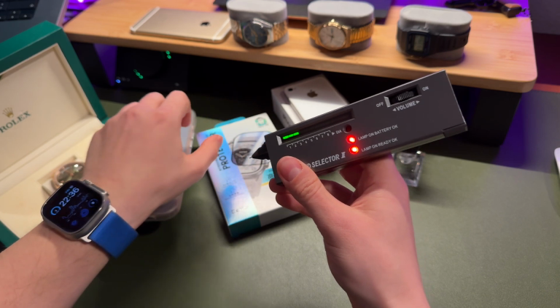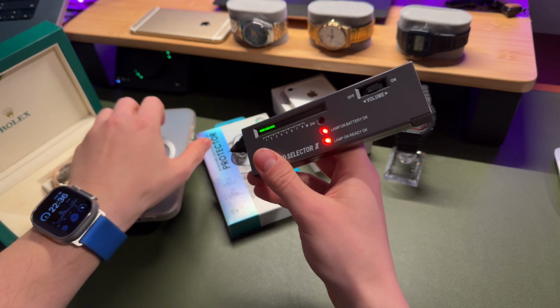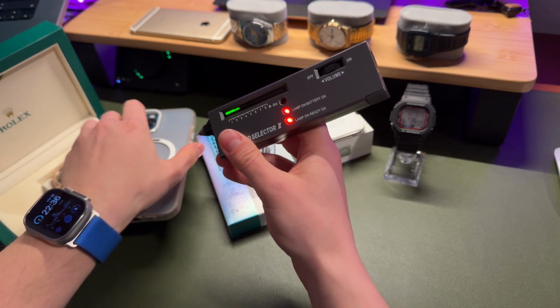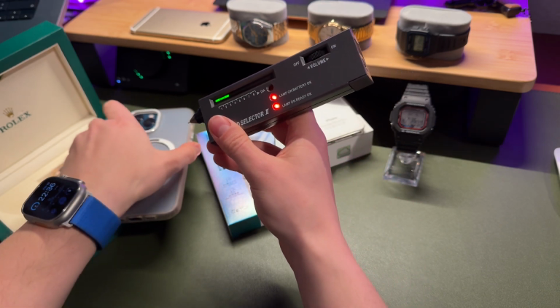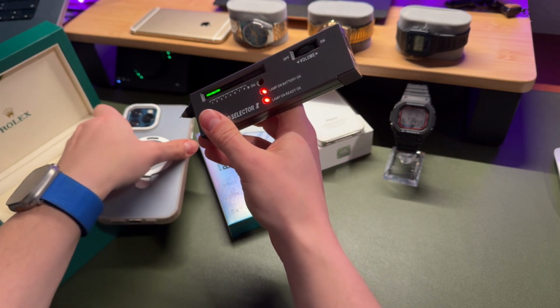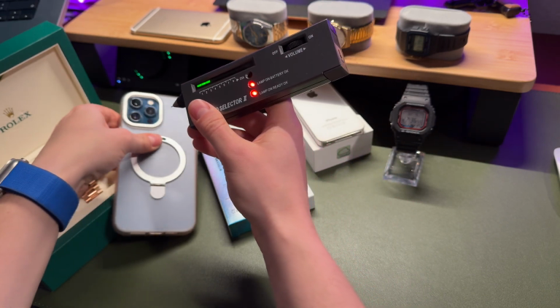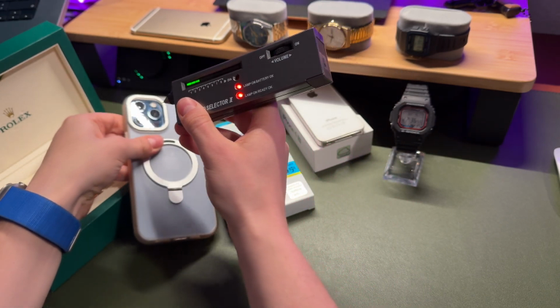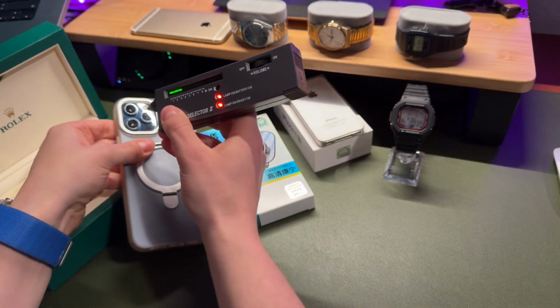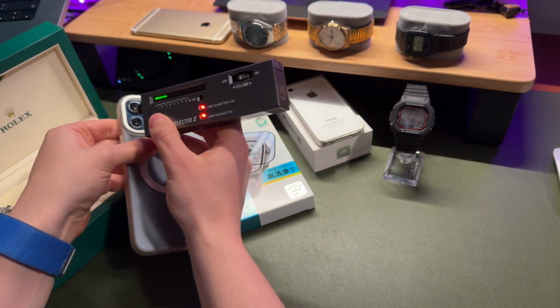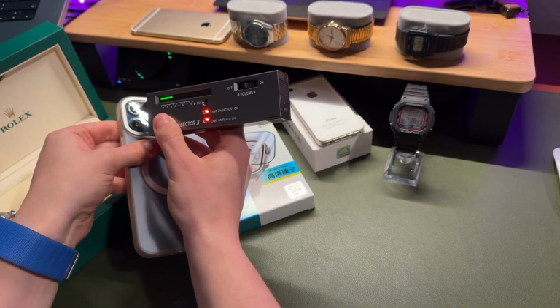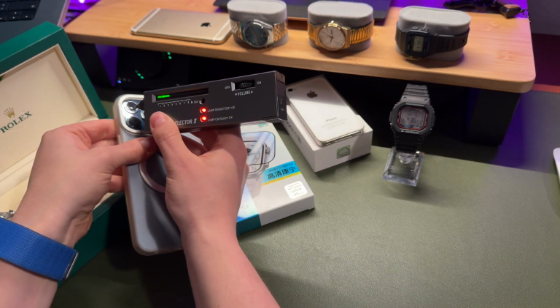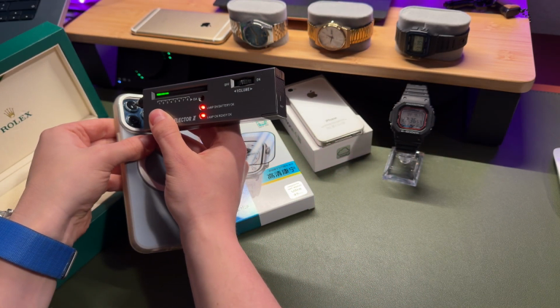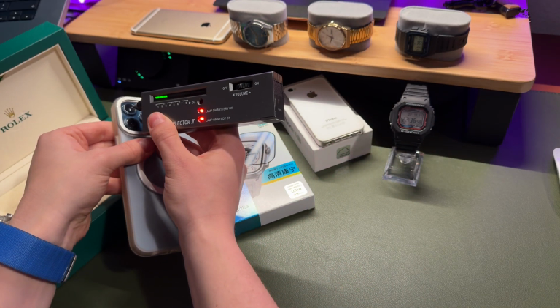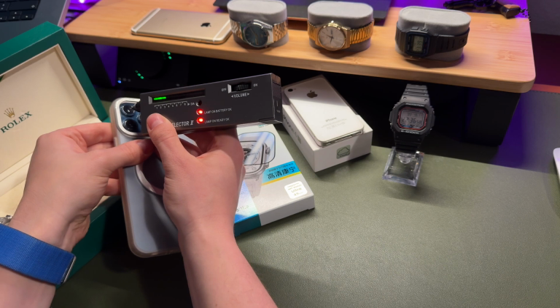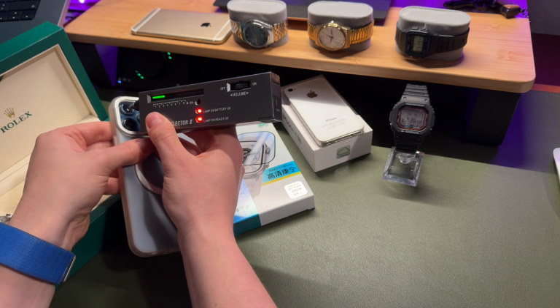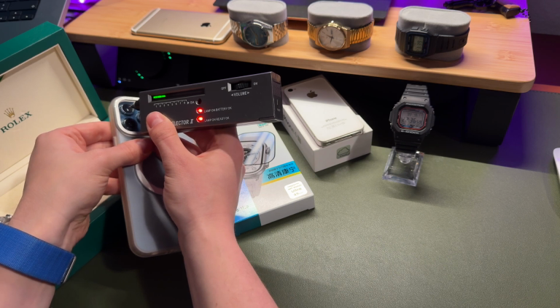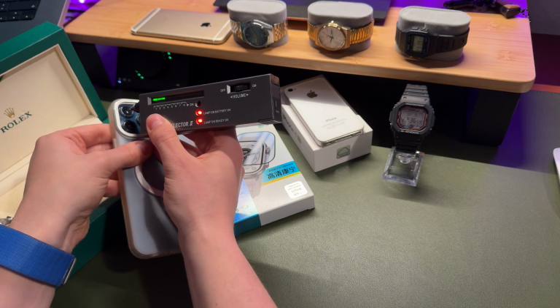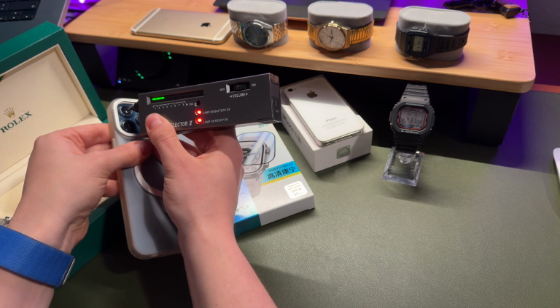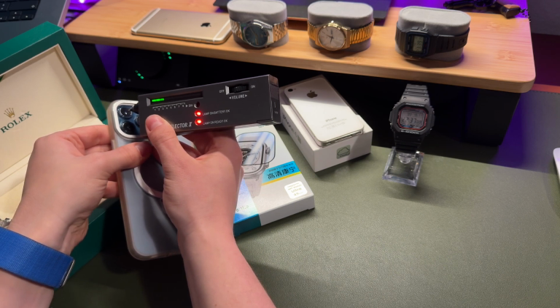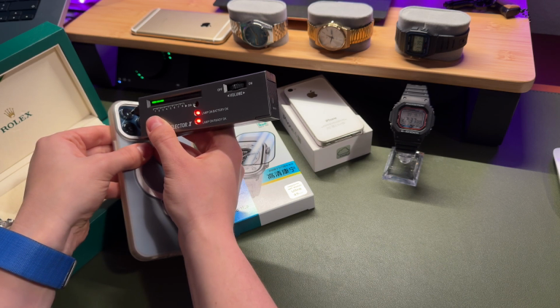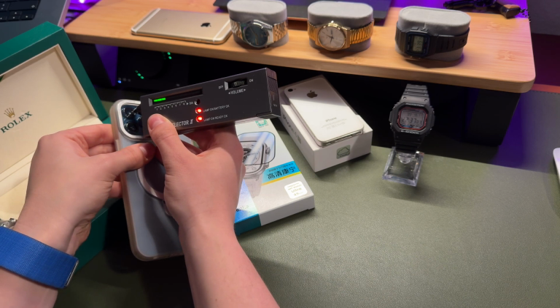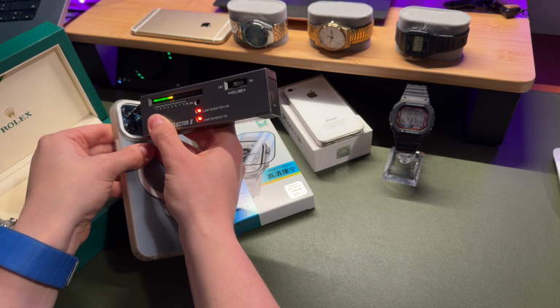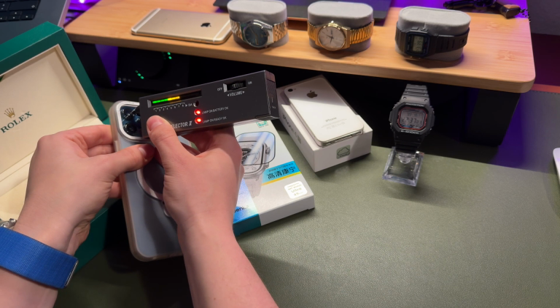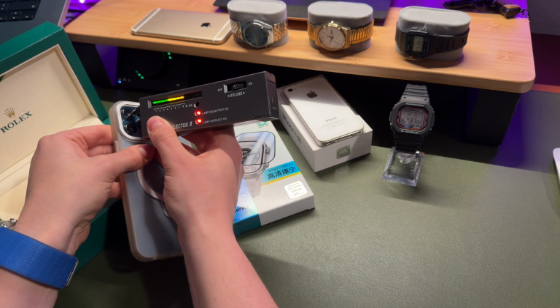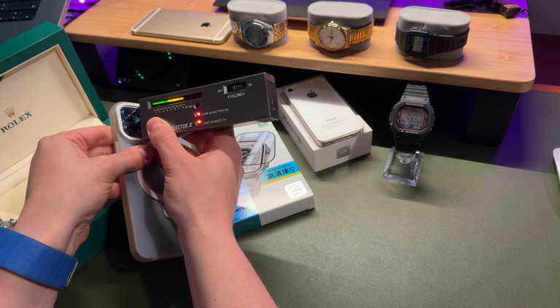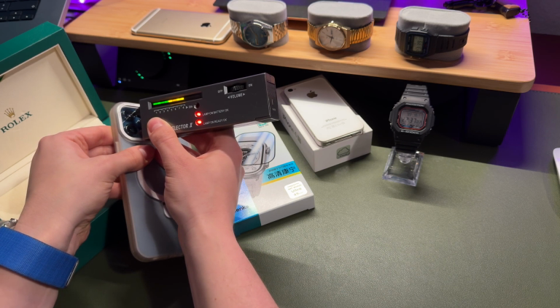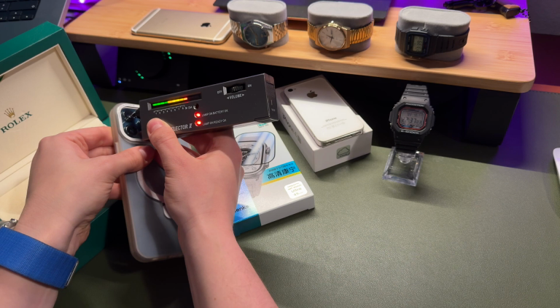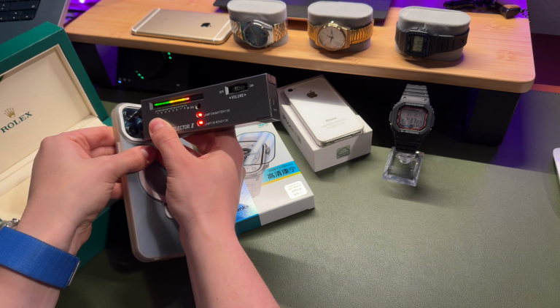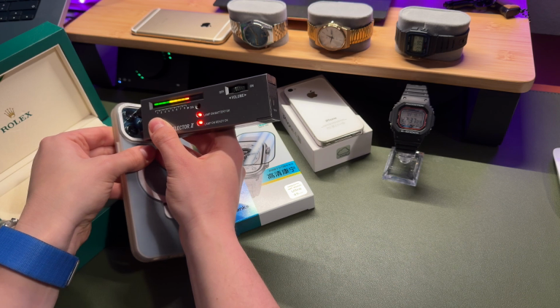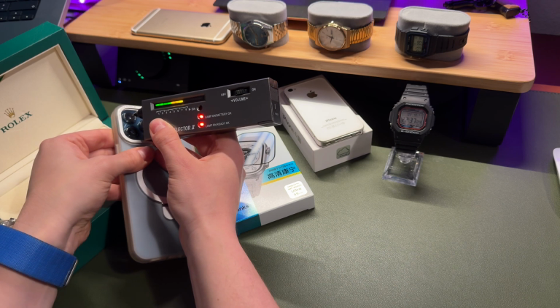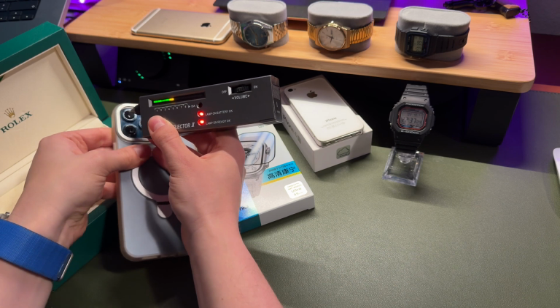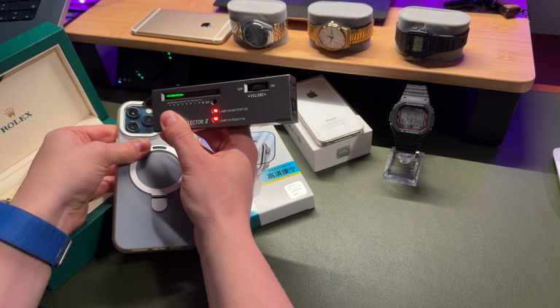Let's try some other stuff like the iPhone cameras. Apple claims they are using sapphire material. Looks like it's true.